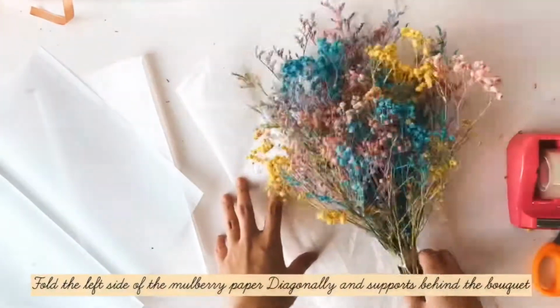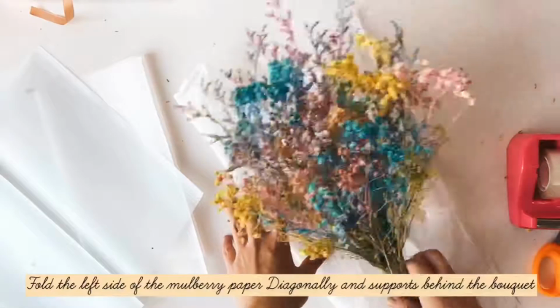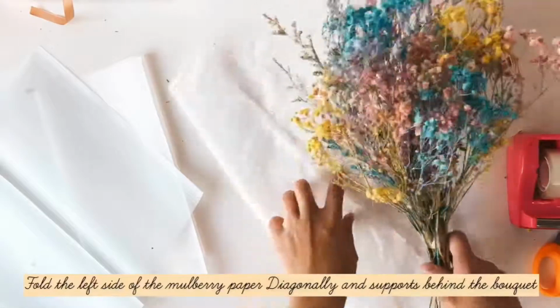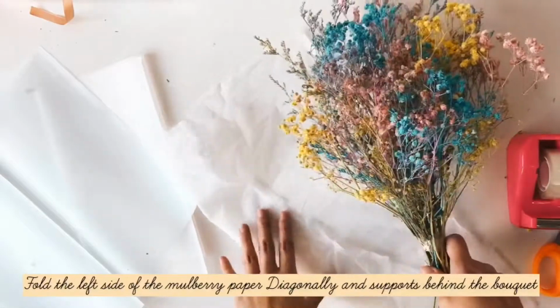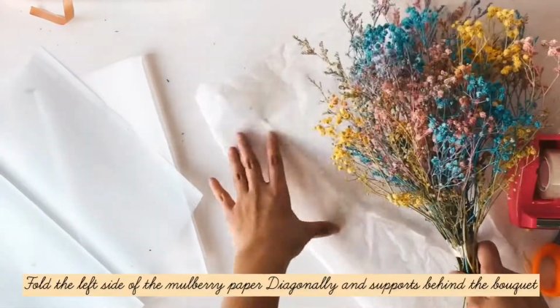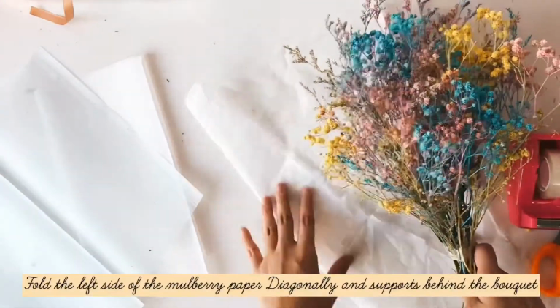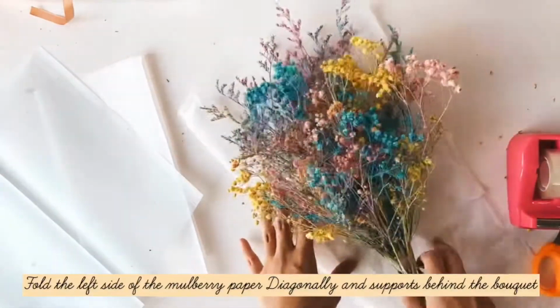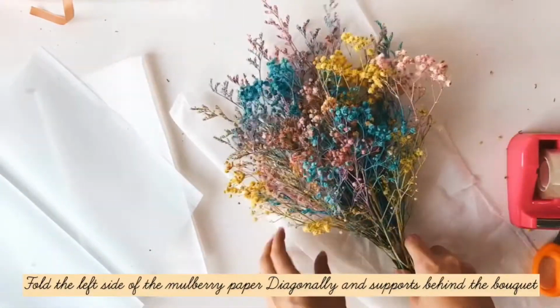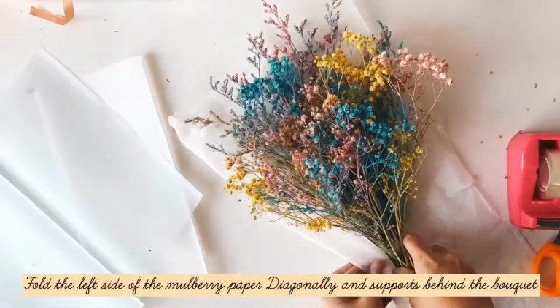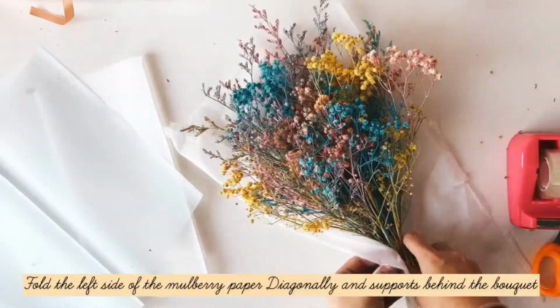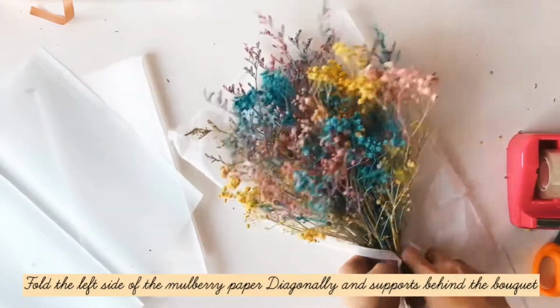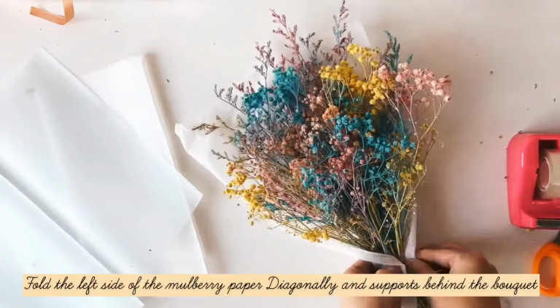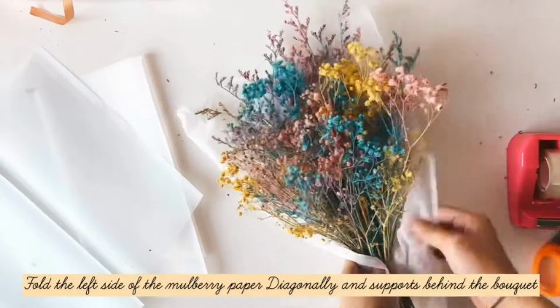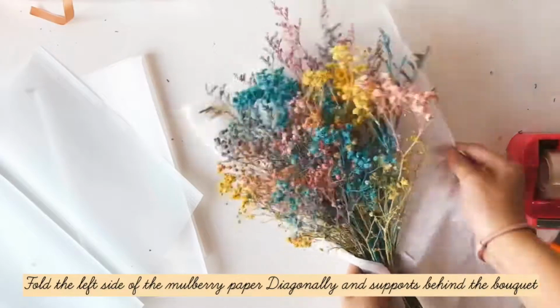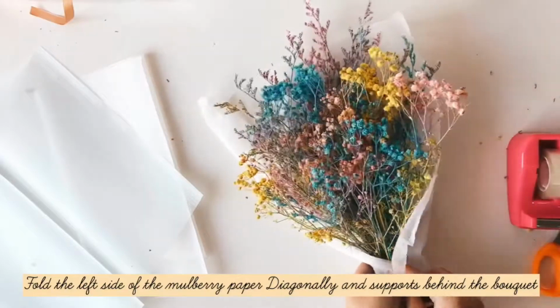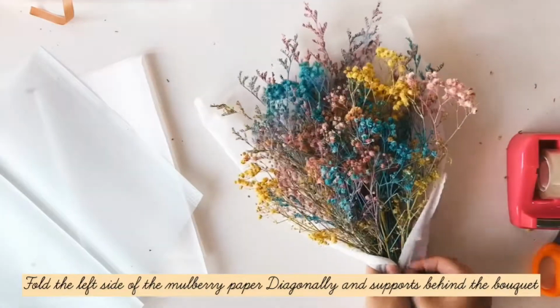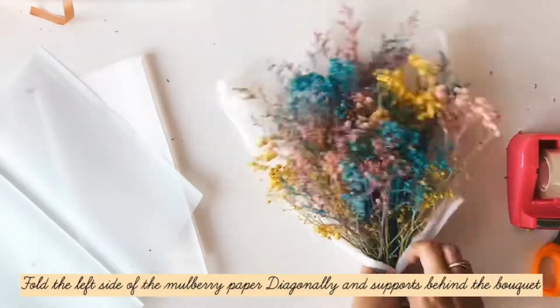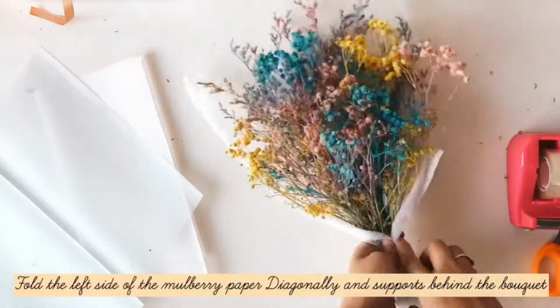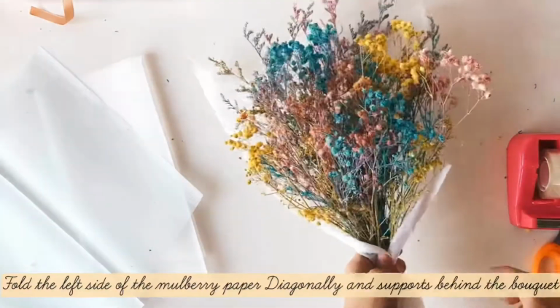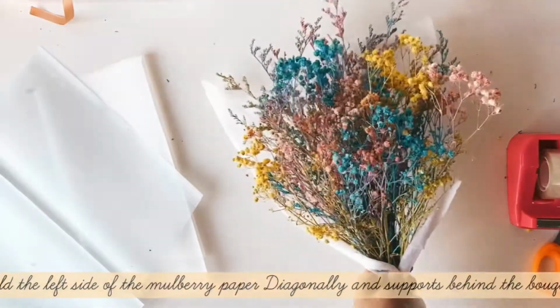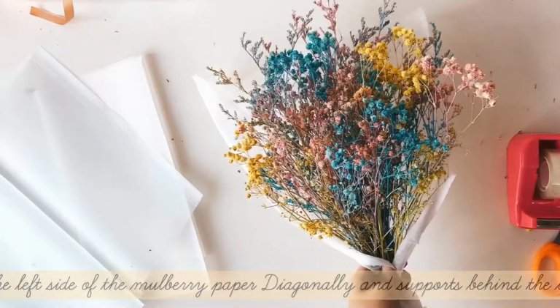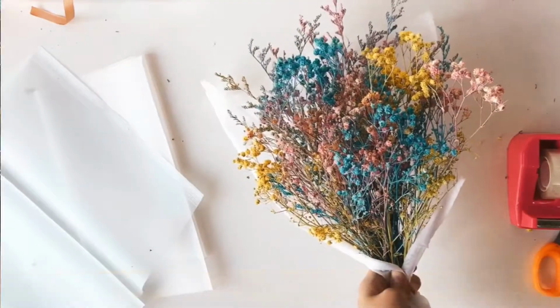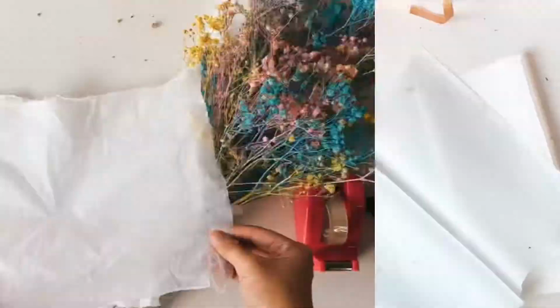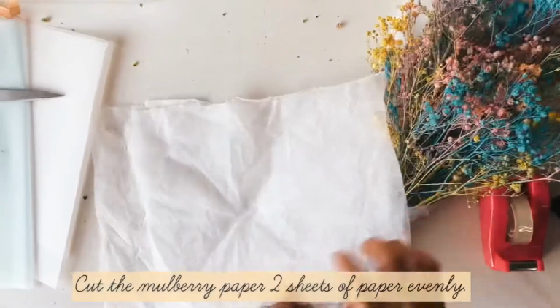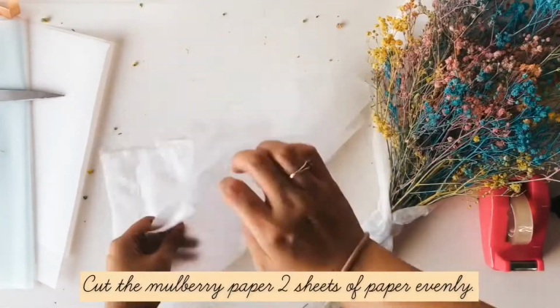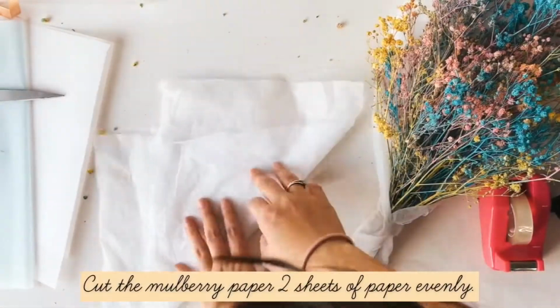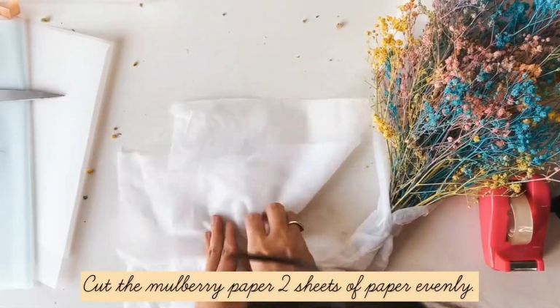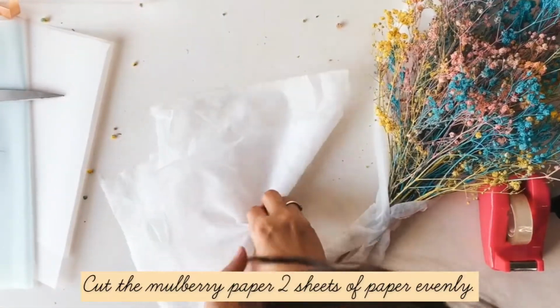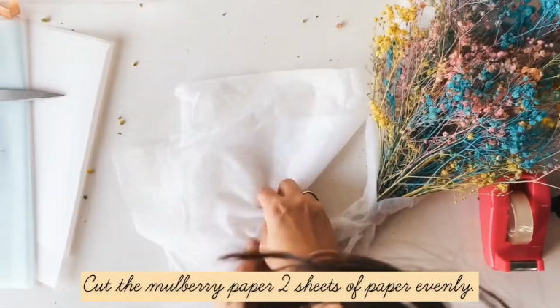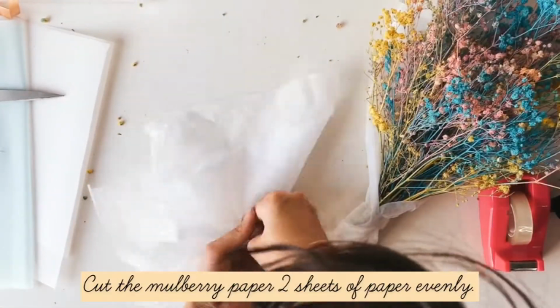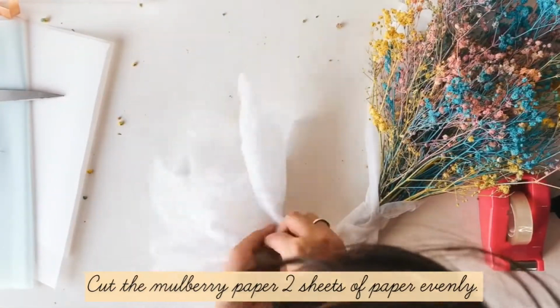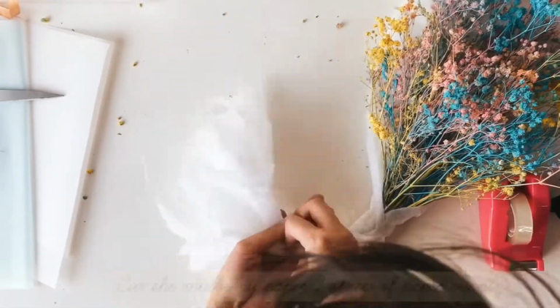Fold the left sides of the mulberry paper diagonally and support it behind the bouquet. Cut the mulberry paper and the cuffed paper in half.